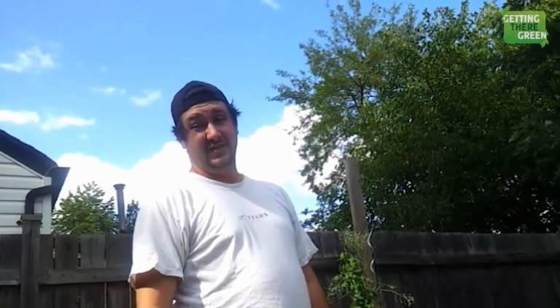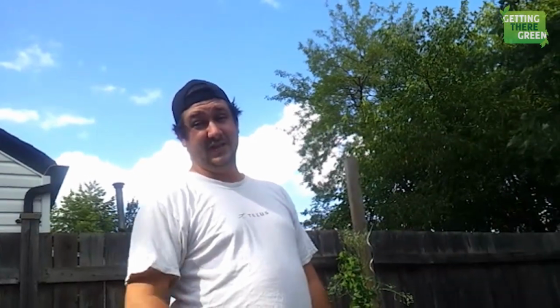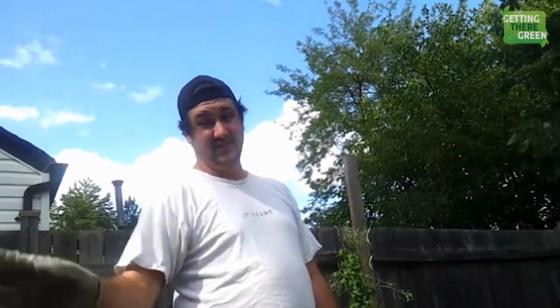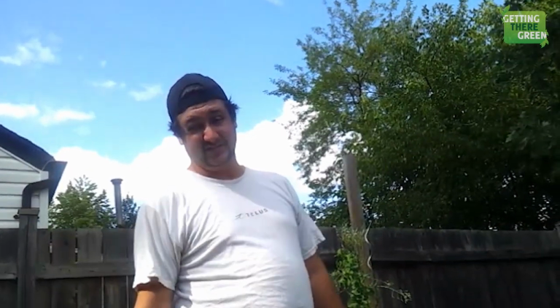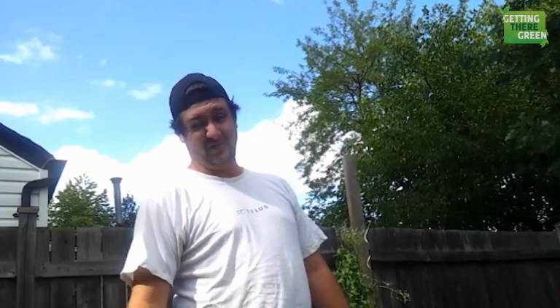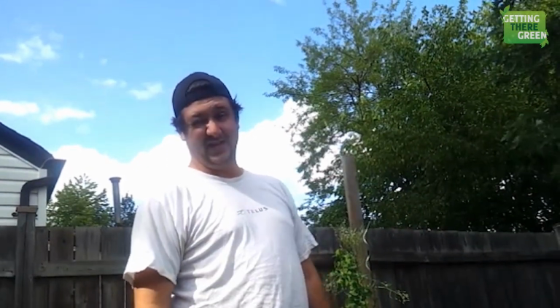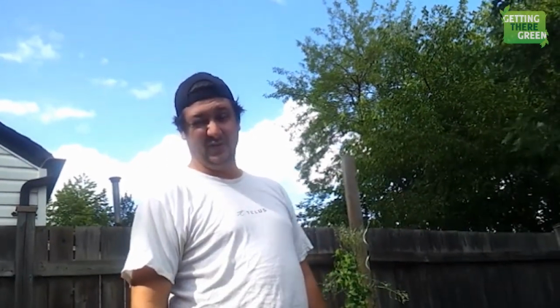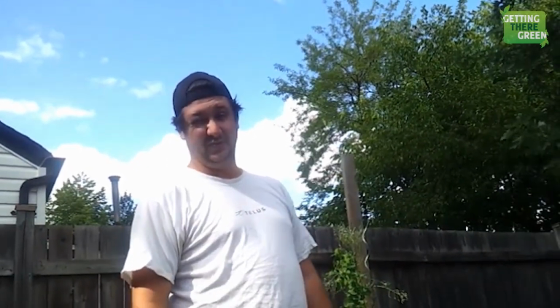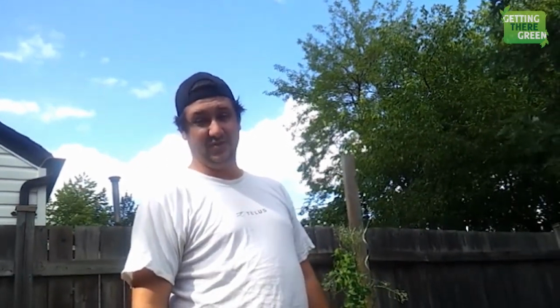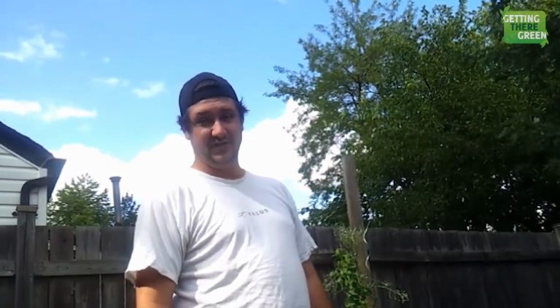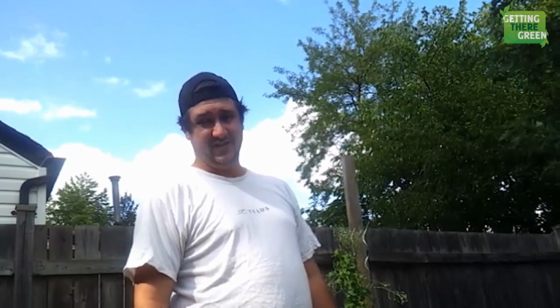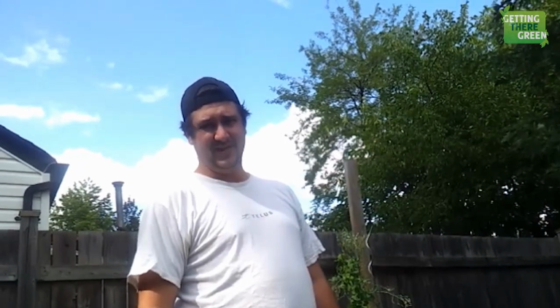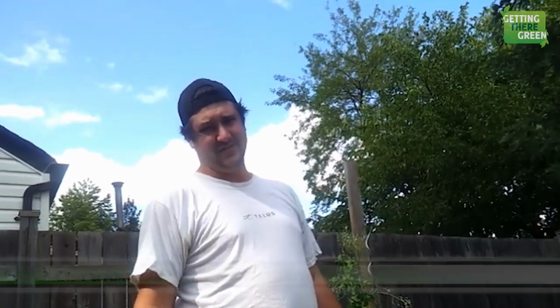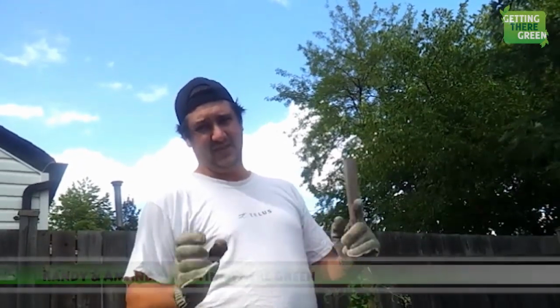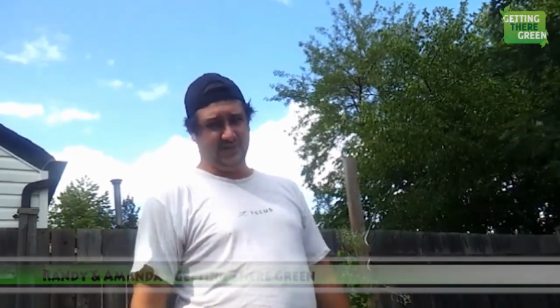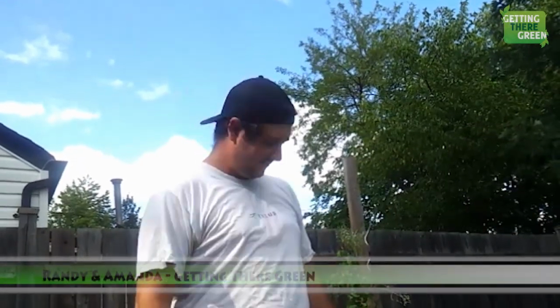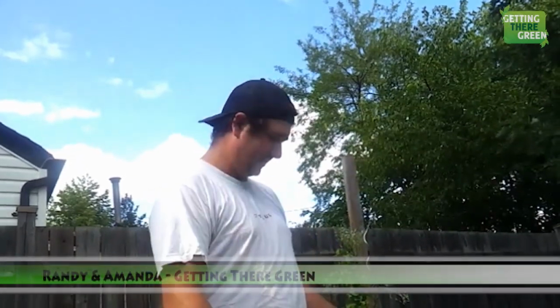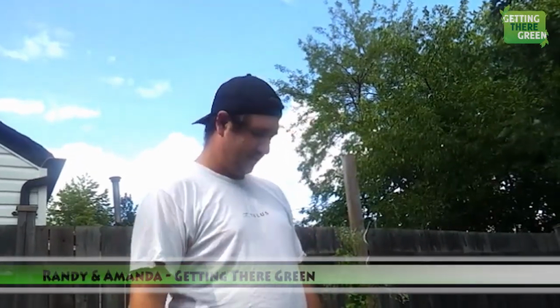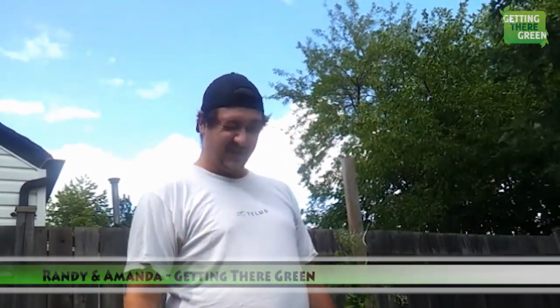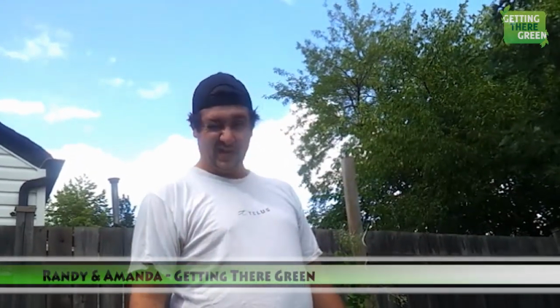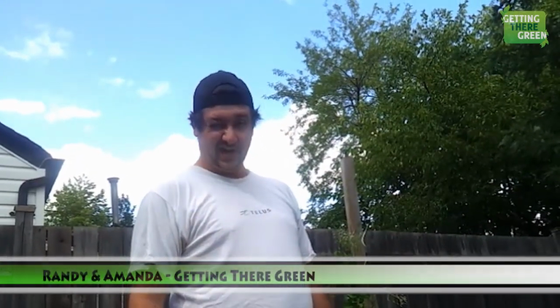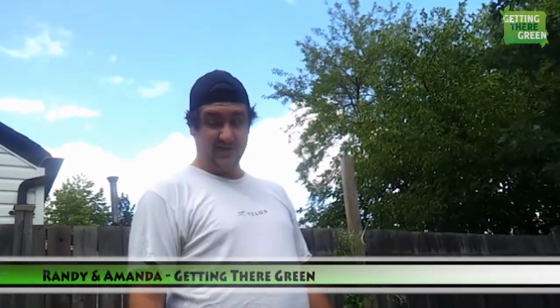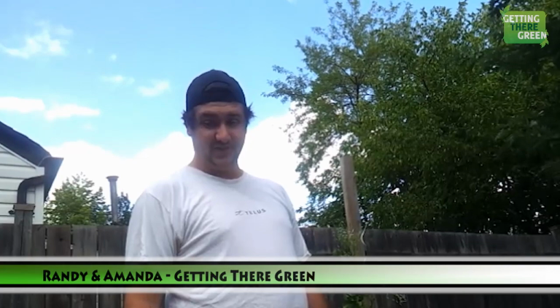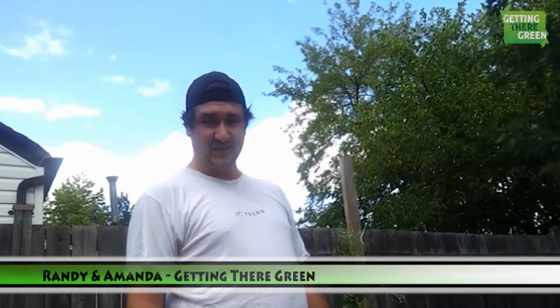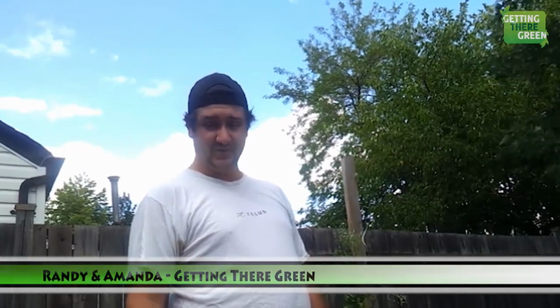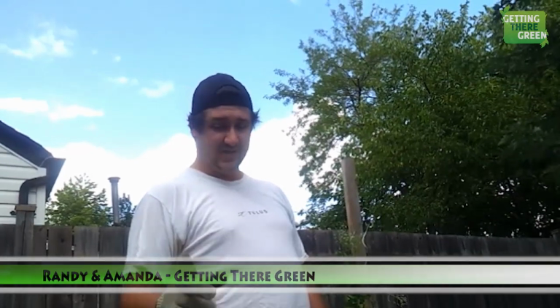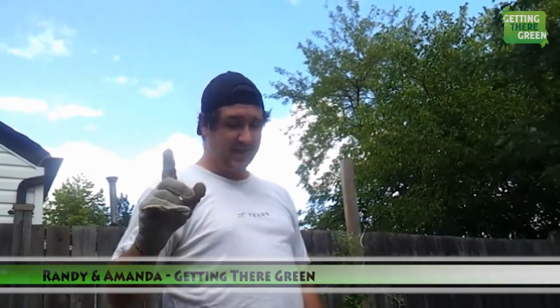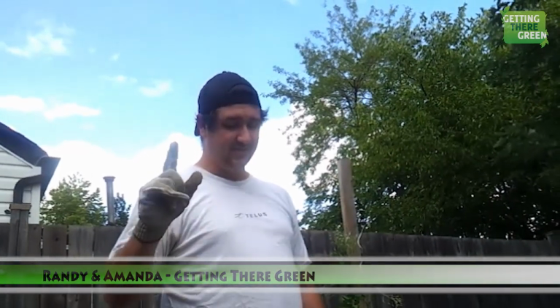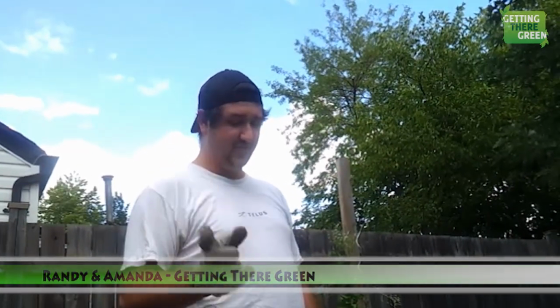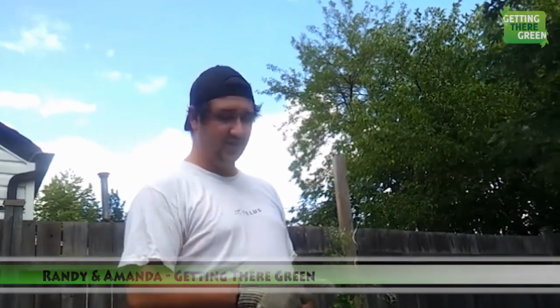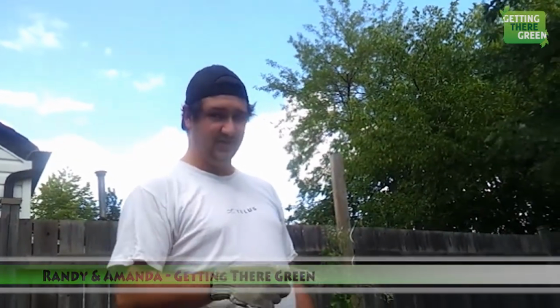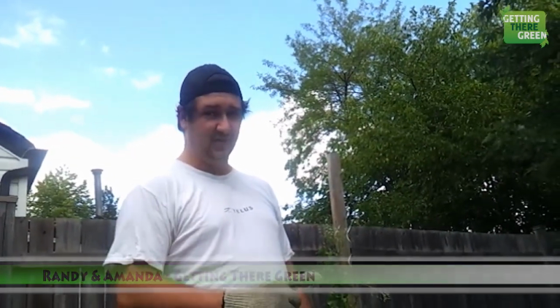Hi guys, it's Randy from Getting There Green. Amanda is behind the camera today. We are doing a quick how-to on how to mix concrete to fill a hole.